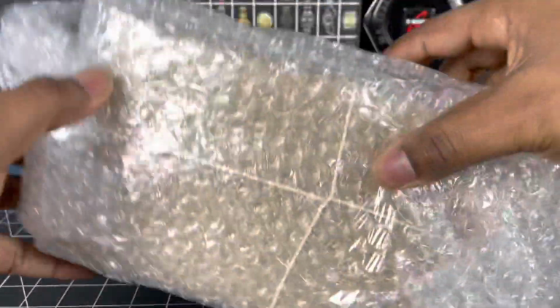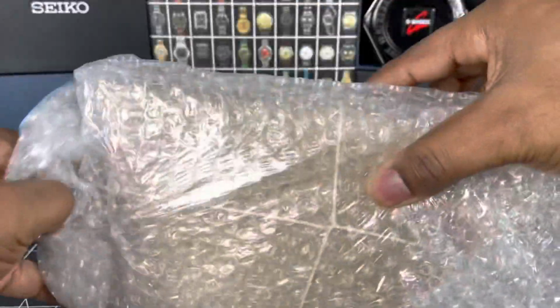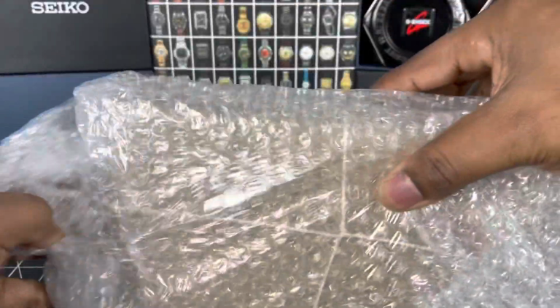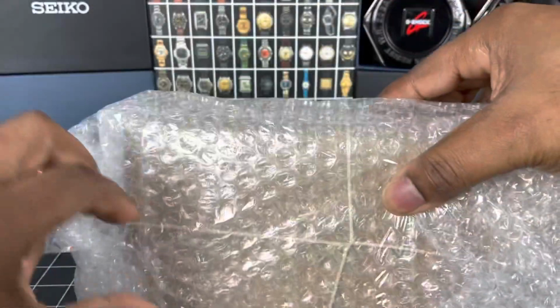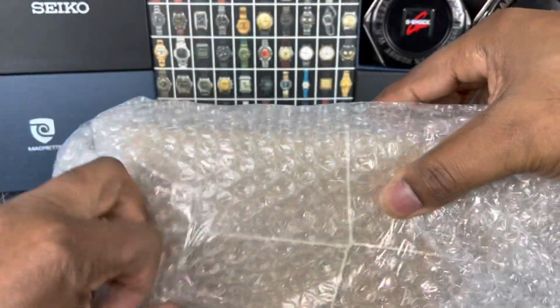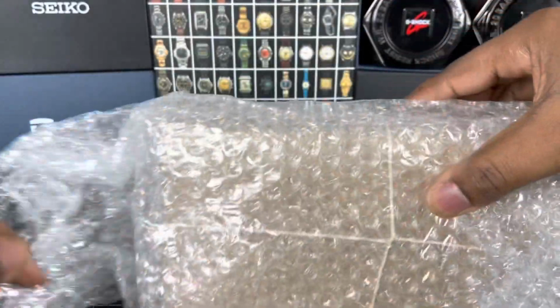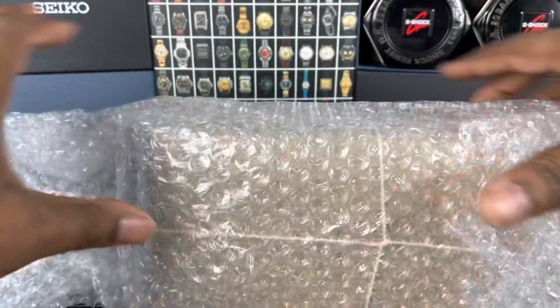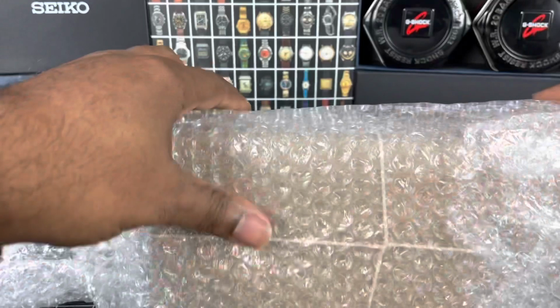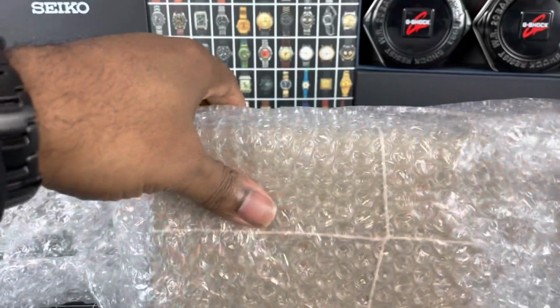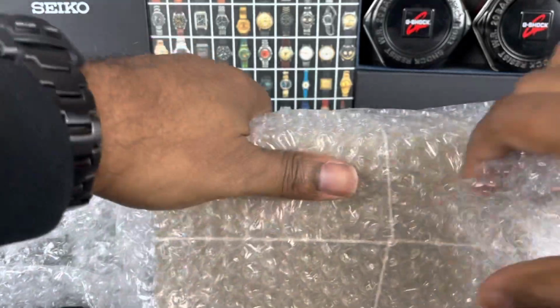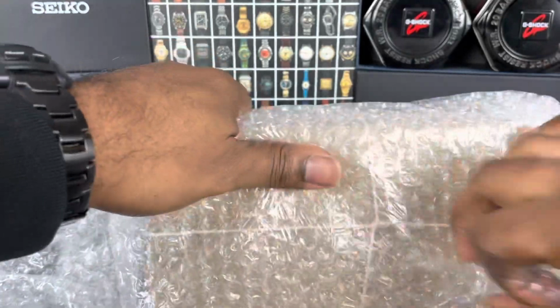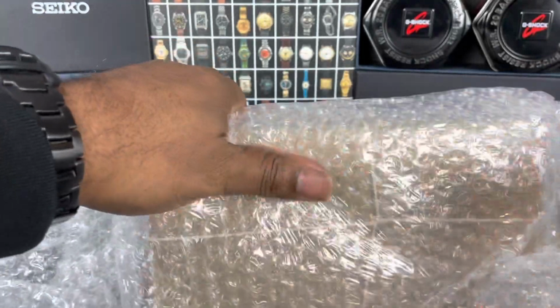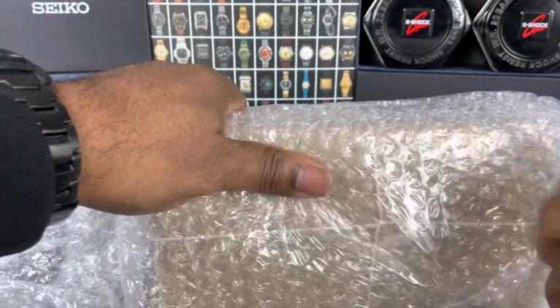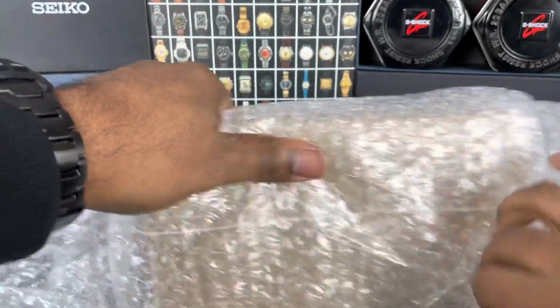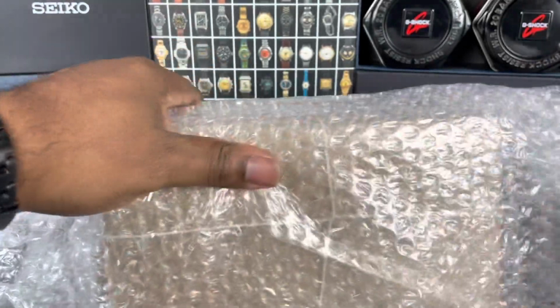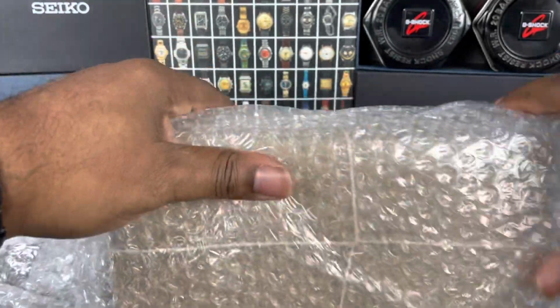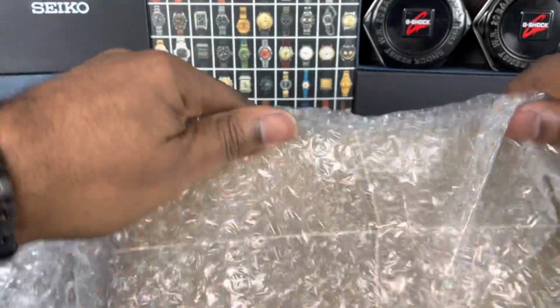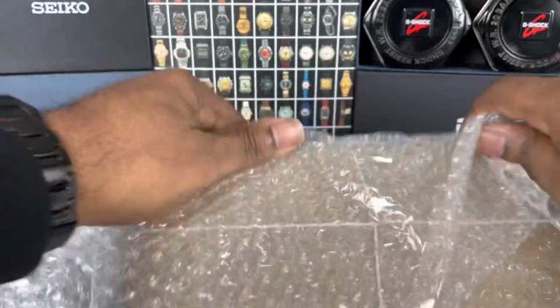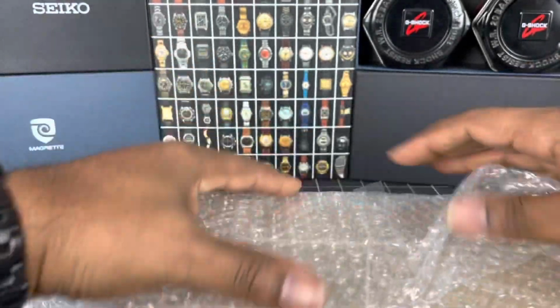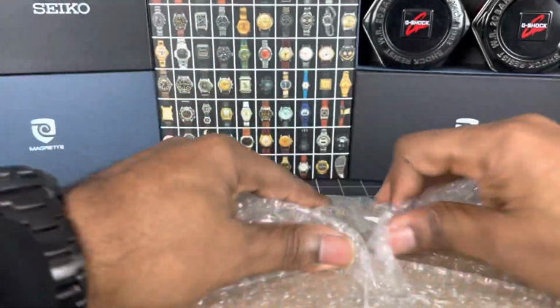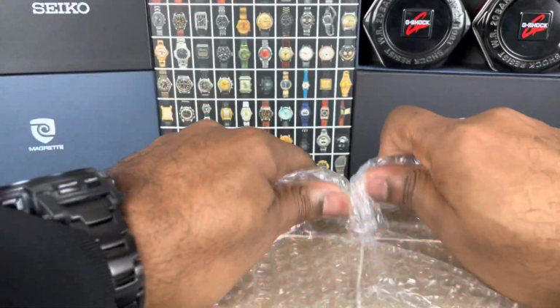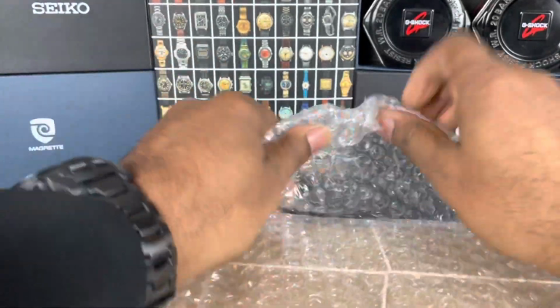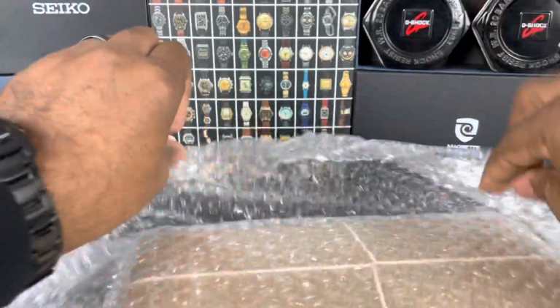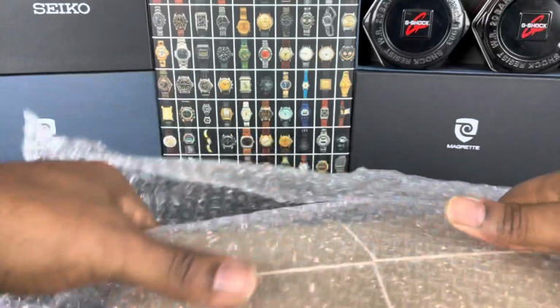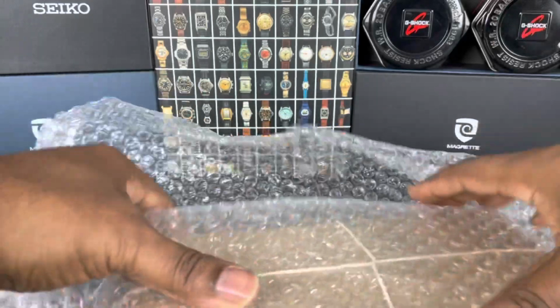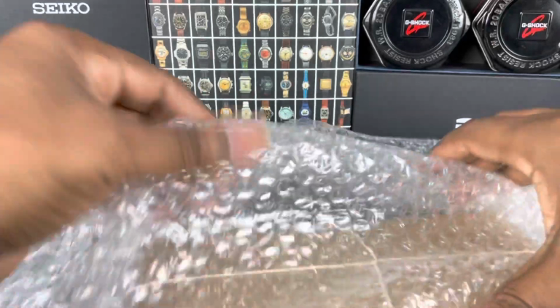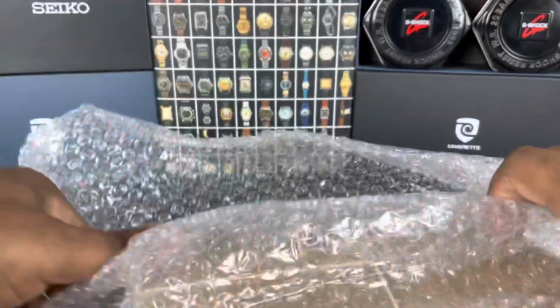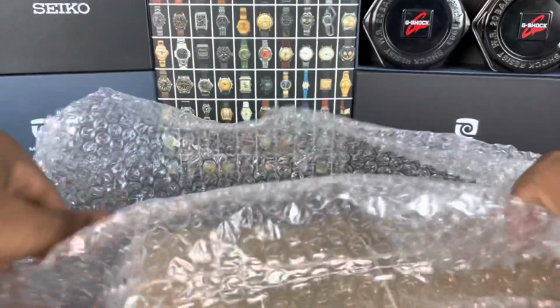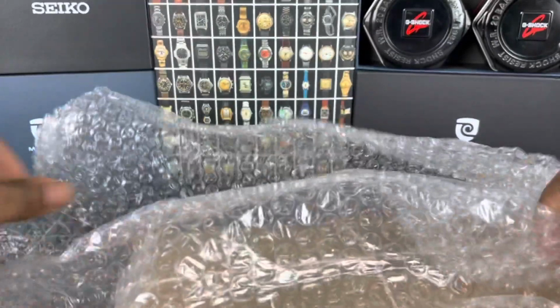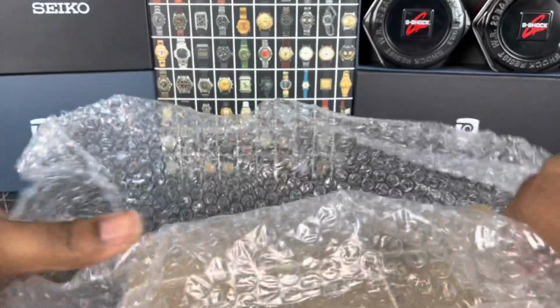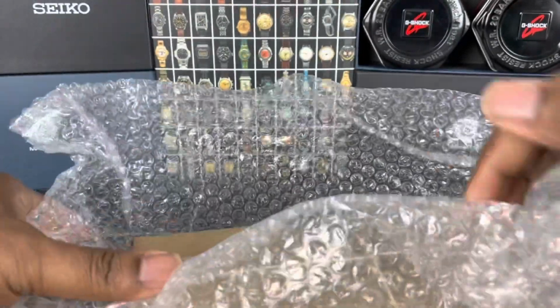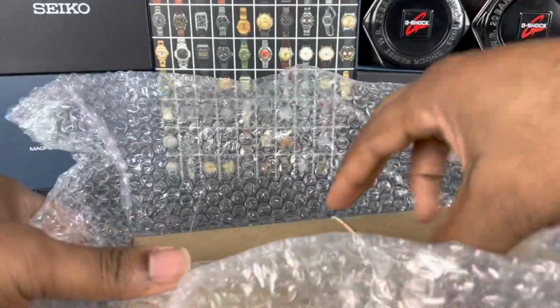It's been wrapped up really well. If you're like me, guys, you enjoy an unboxing.